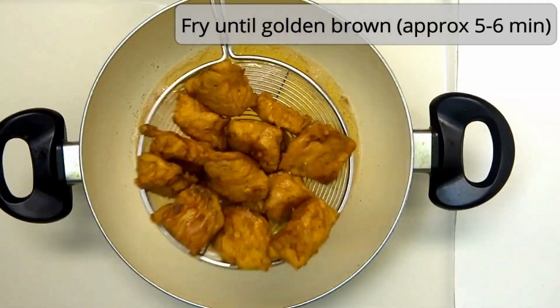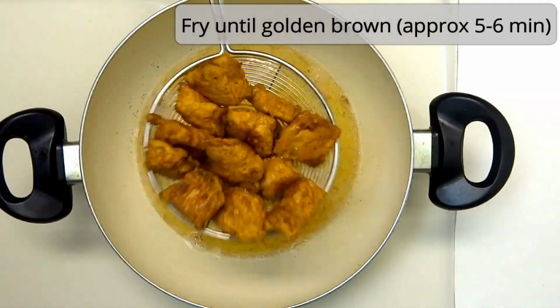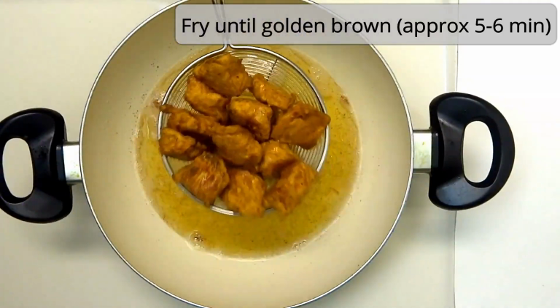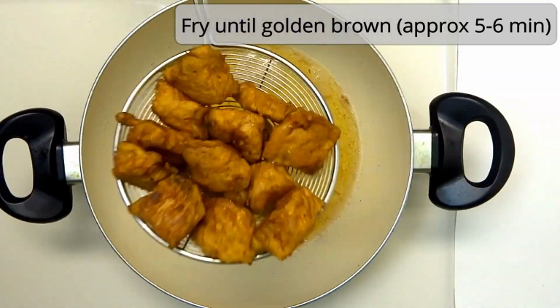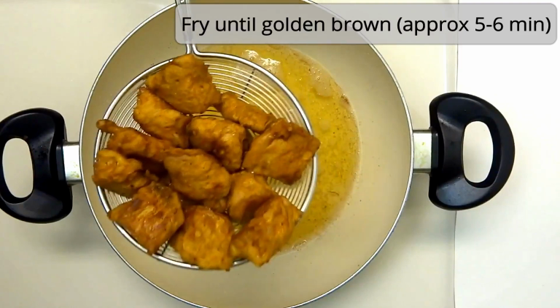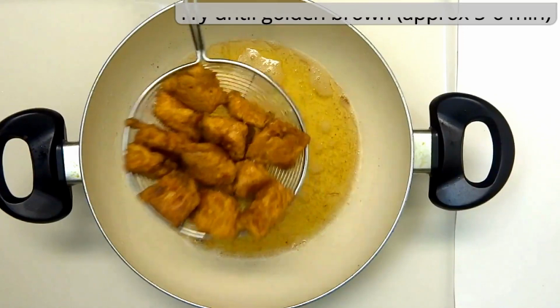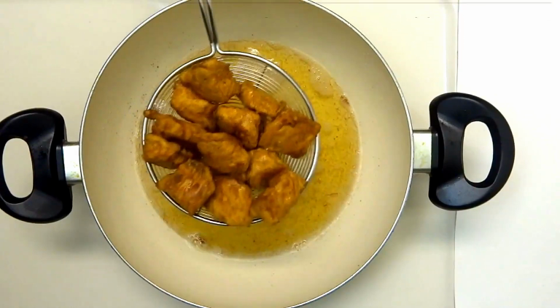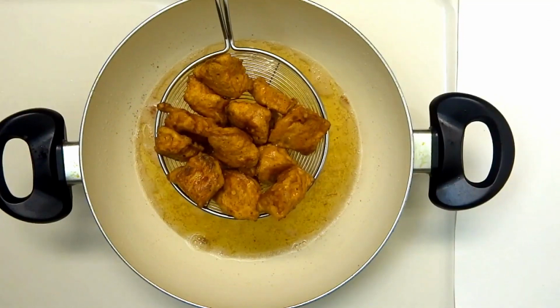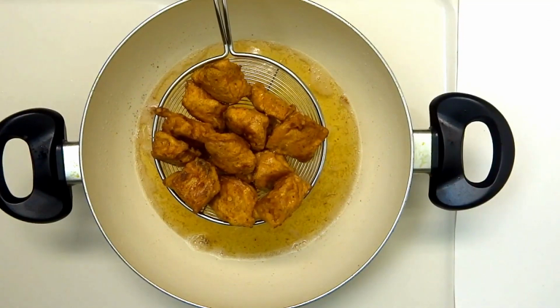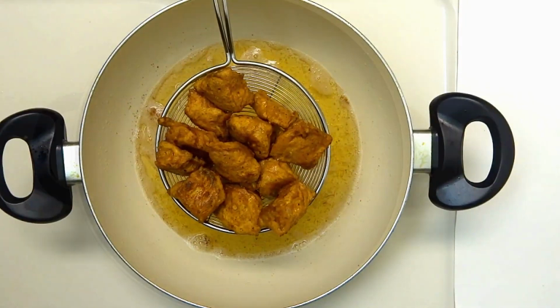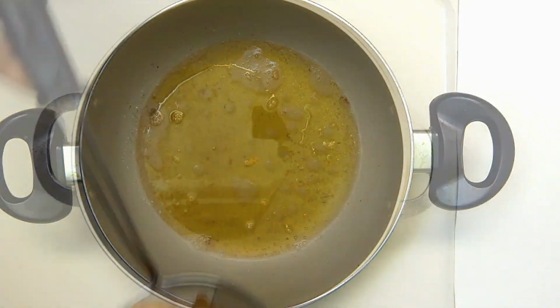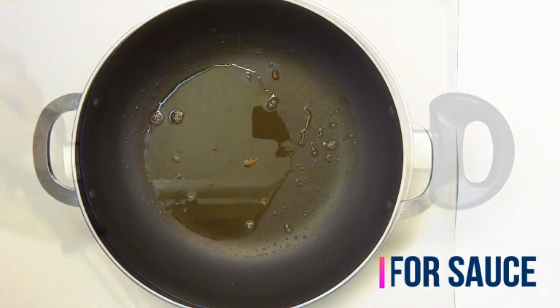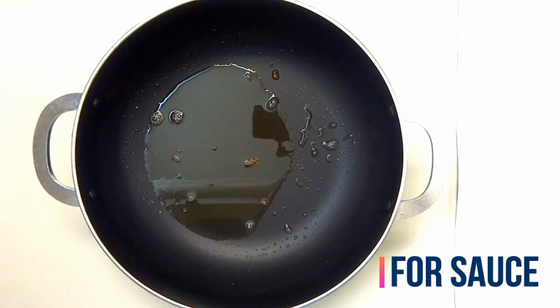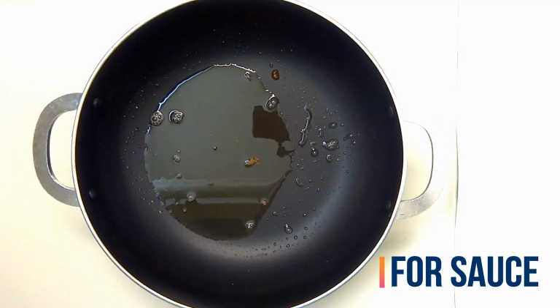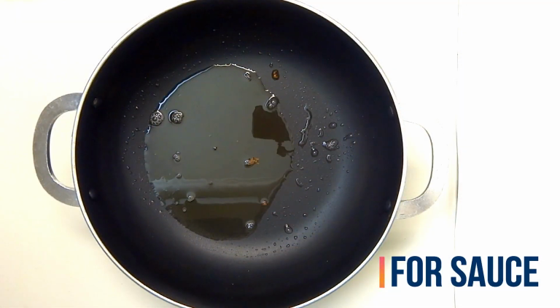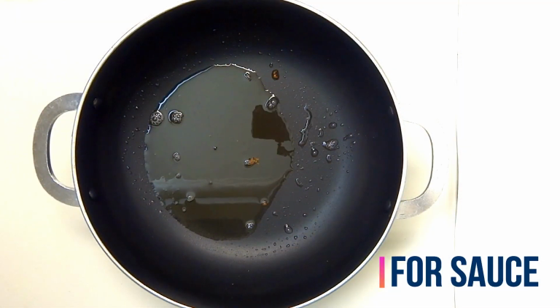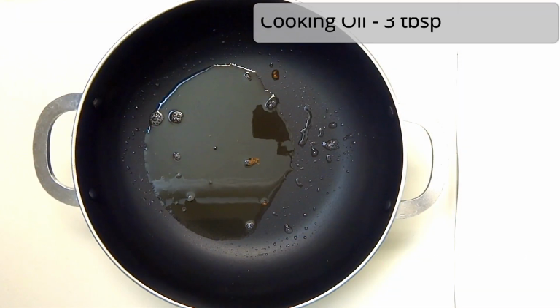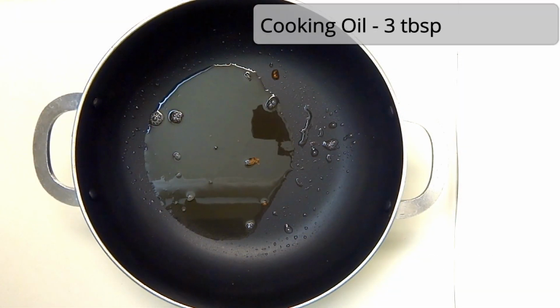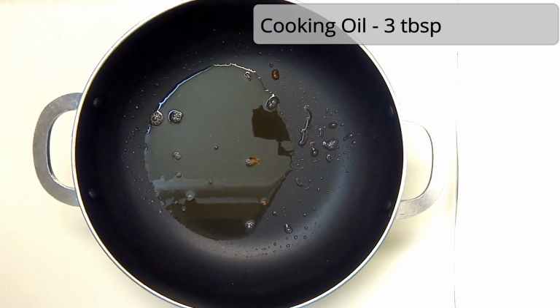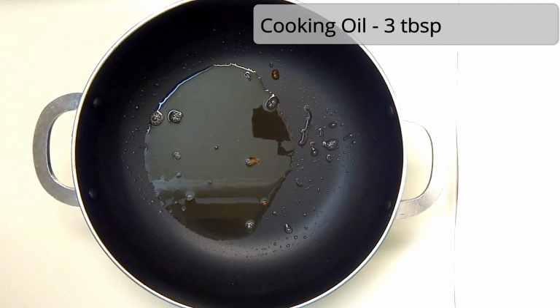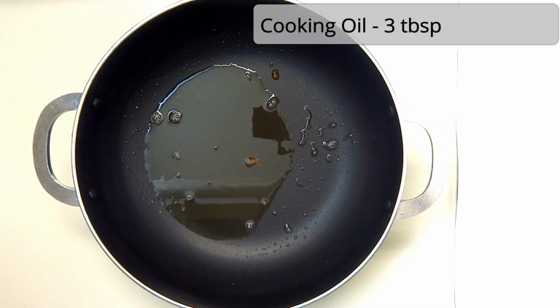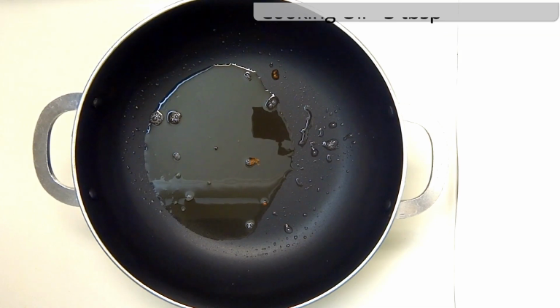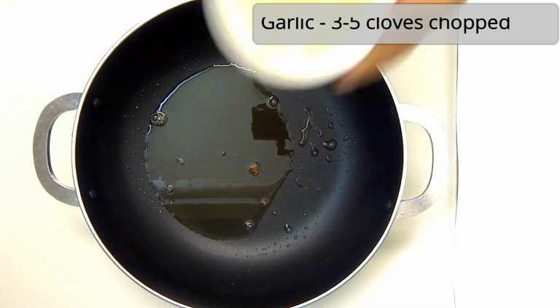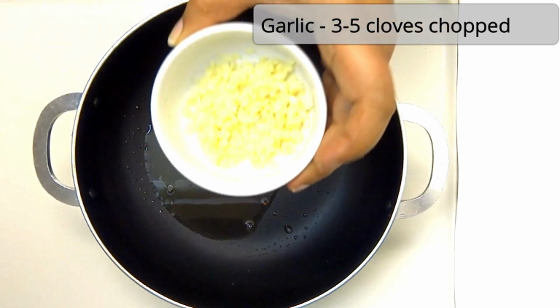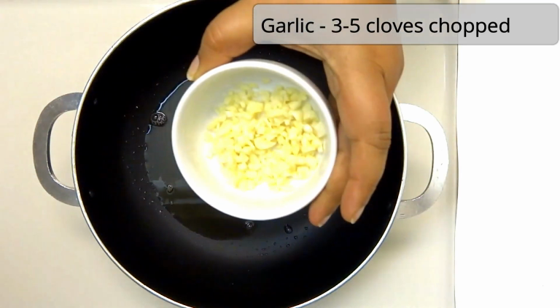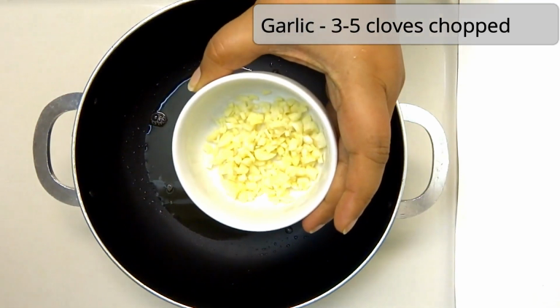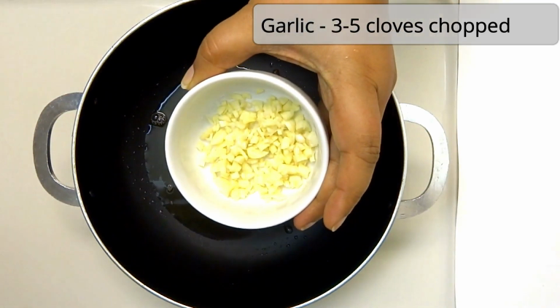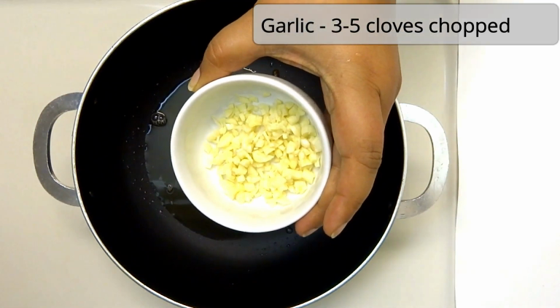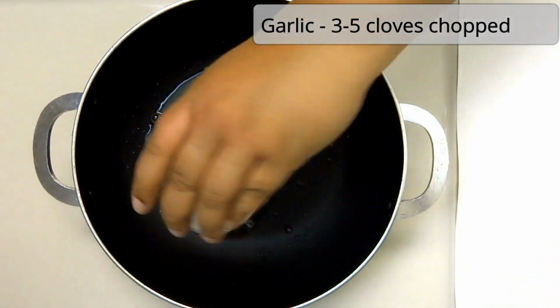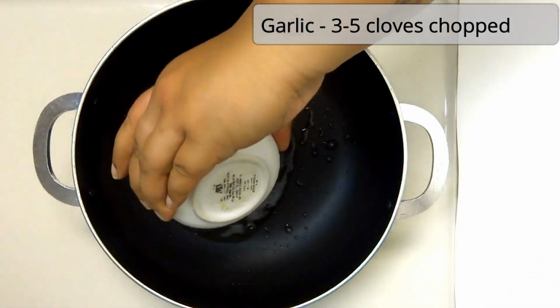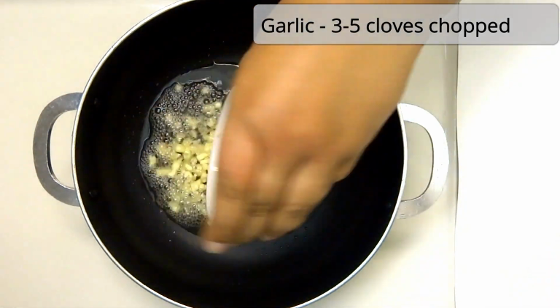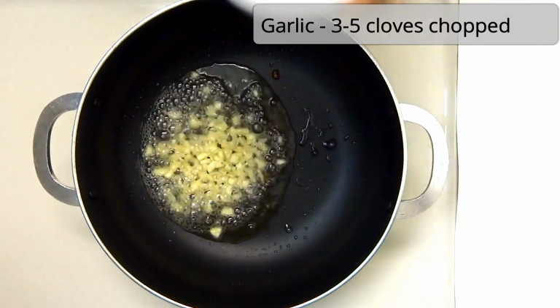We are ready to add the sauce. I will add 3 tablespoons to a pan.